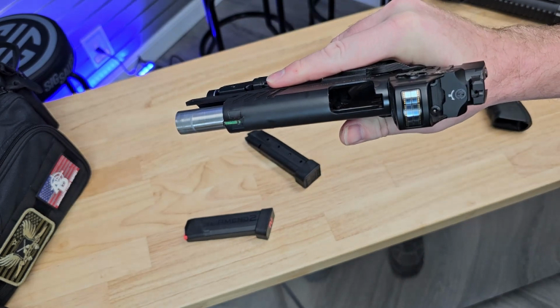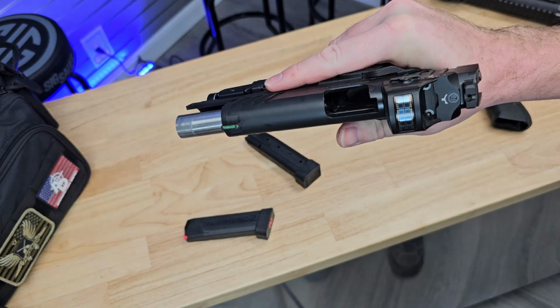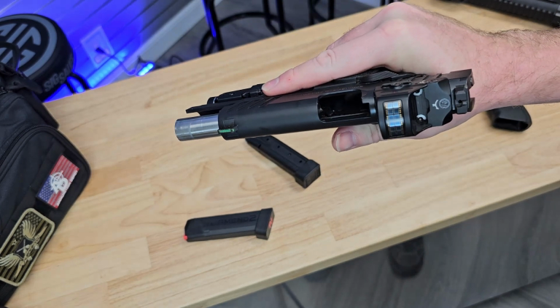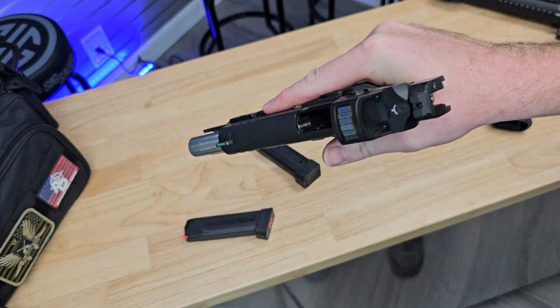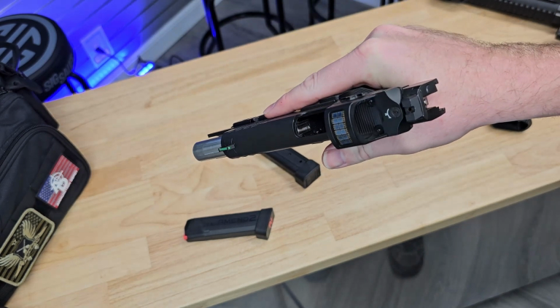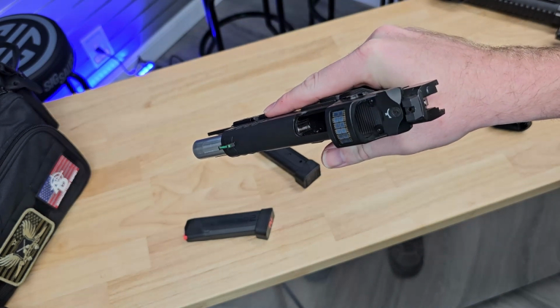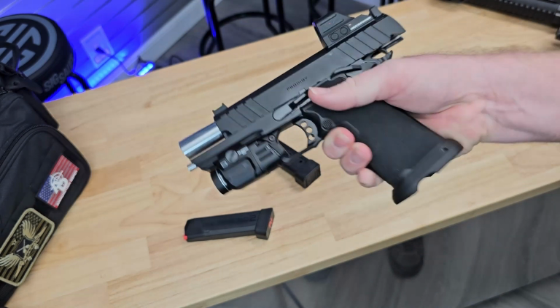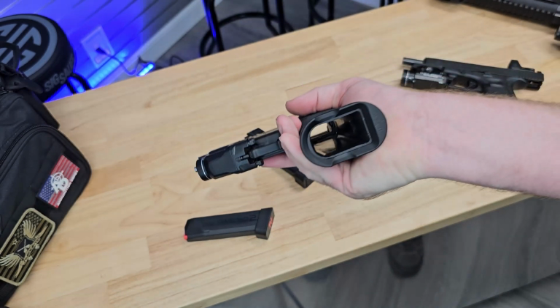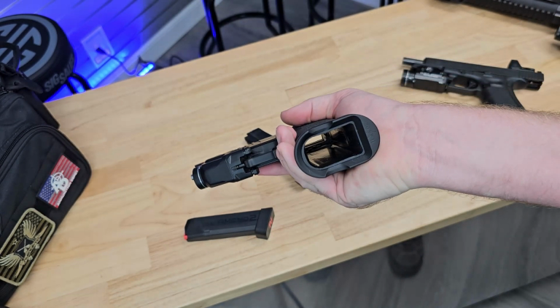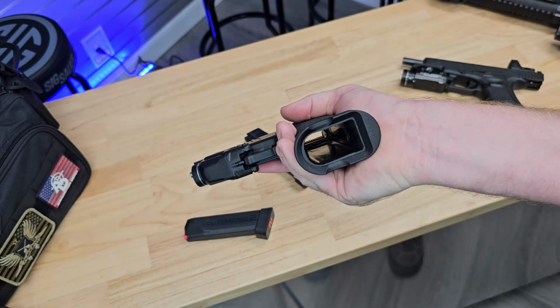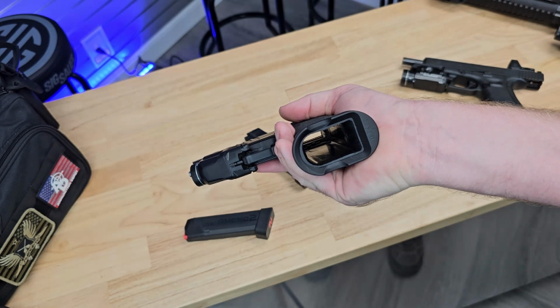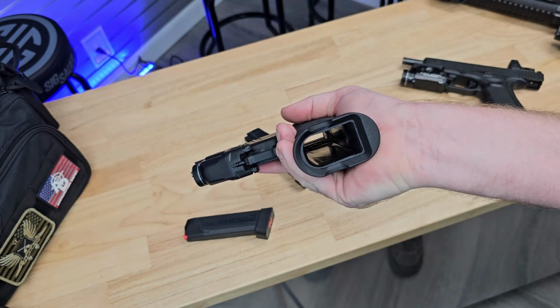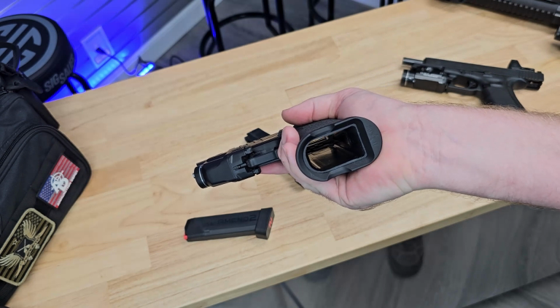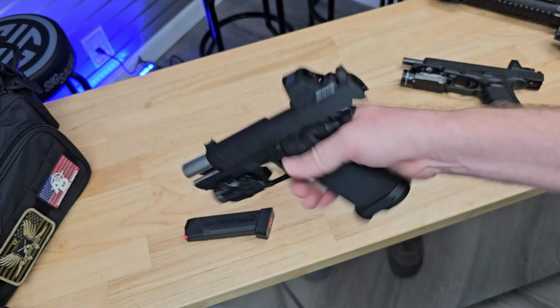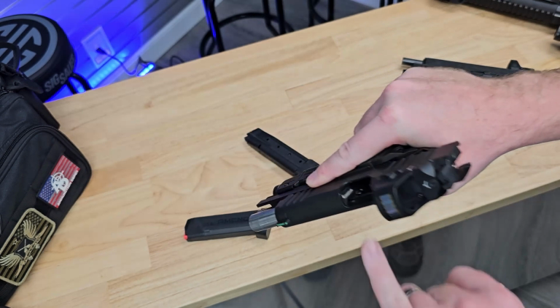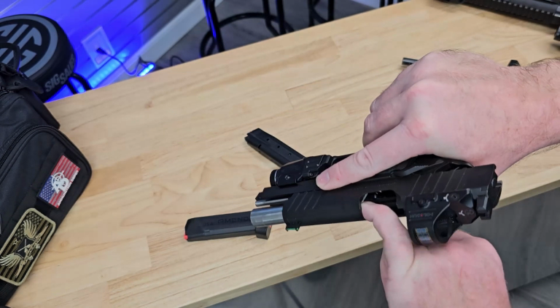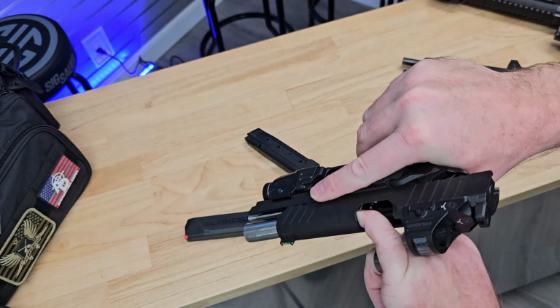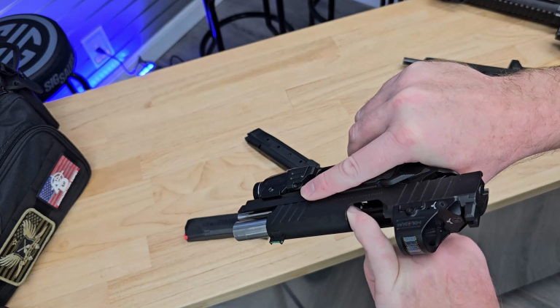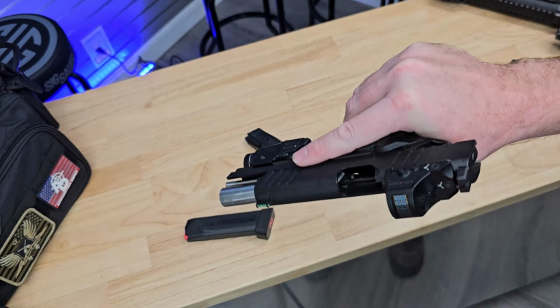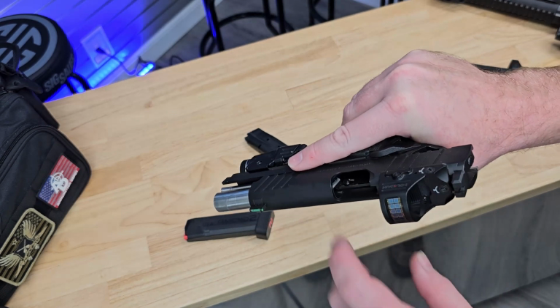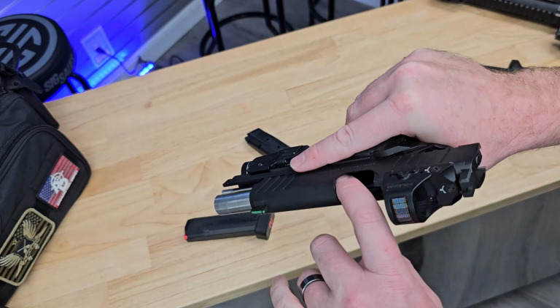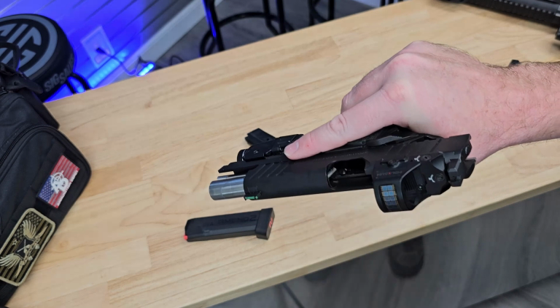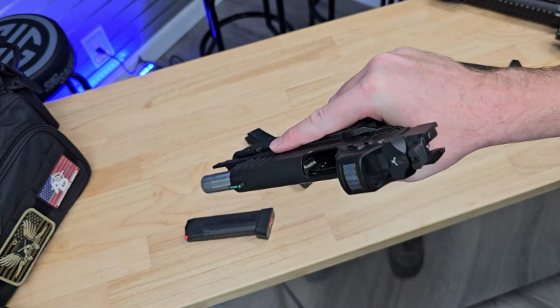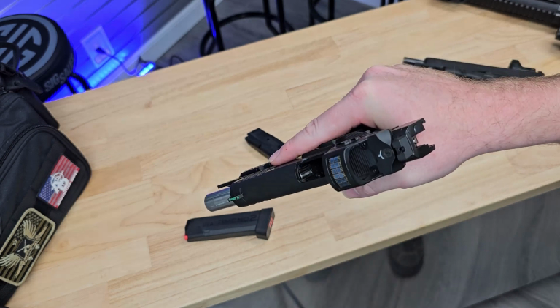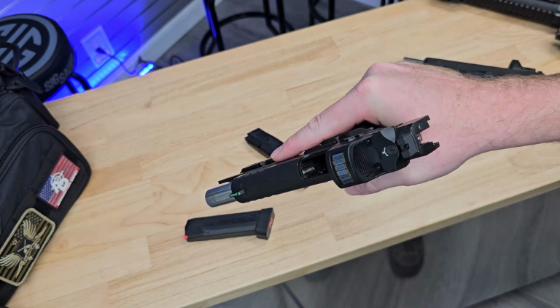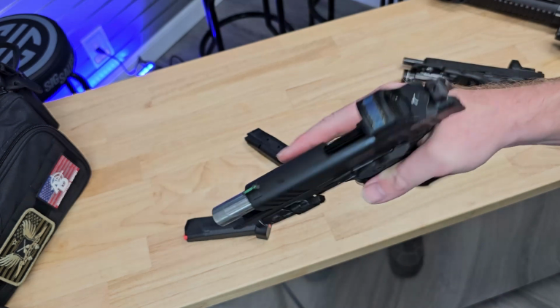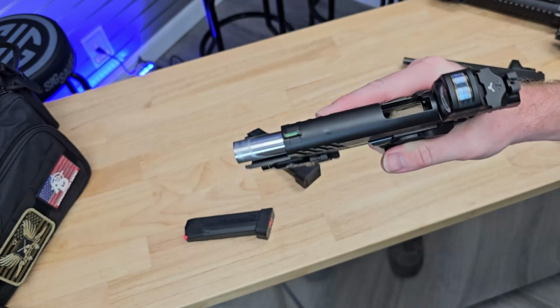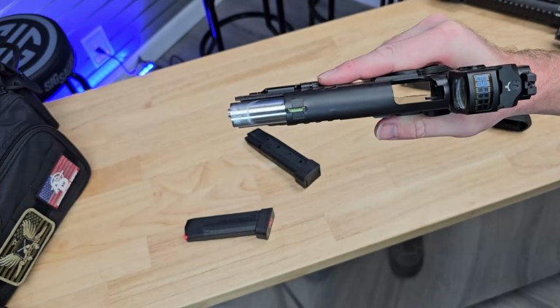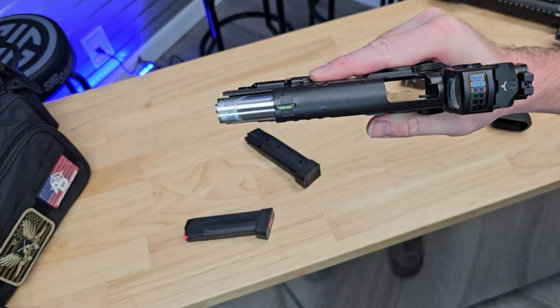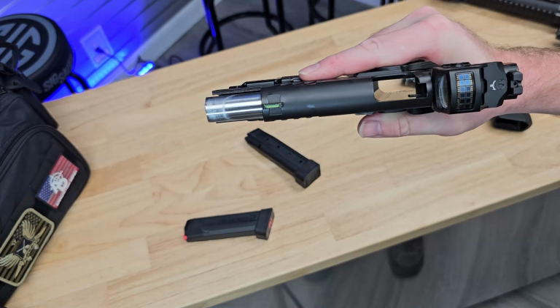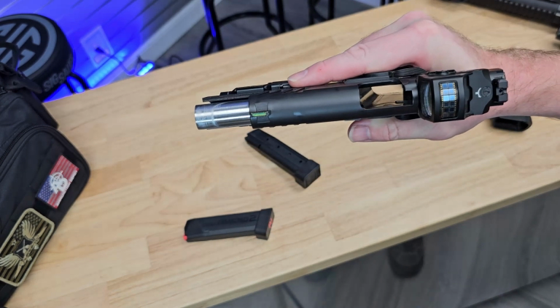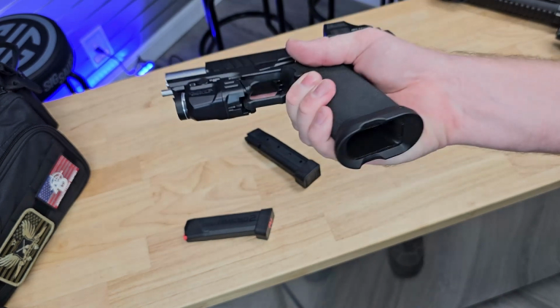Visually inspect the chamber area. Visually inspect the mag well. Physically inspect the chamber area — make sure there's not a round in there. And then visually inspect it one more time.